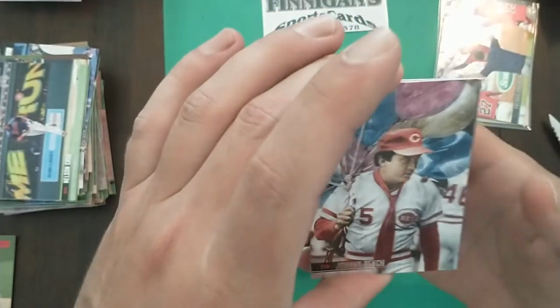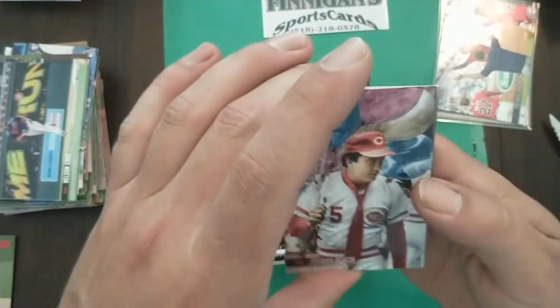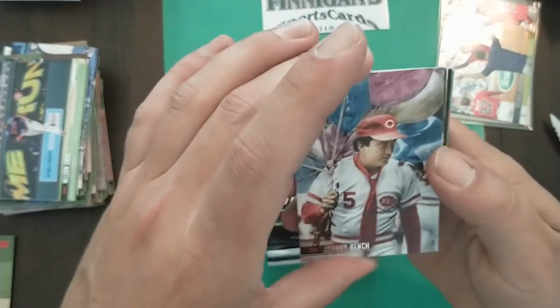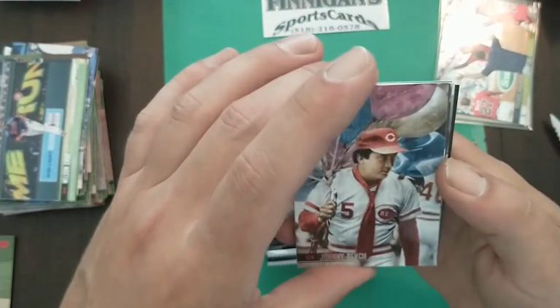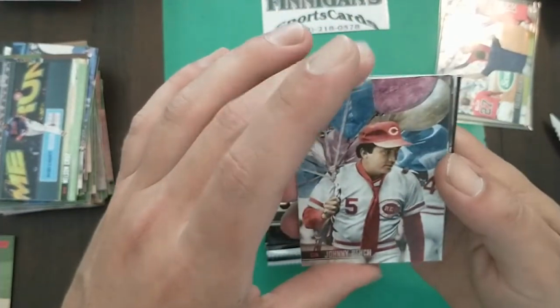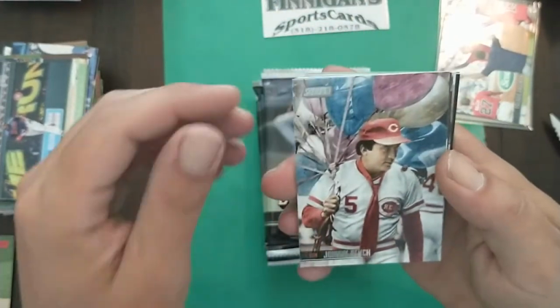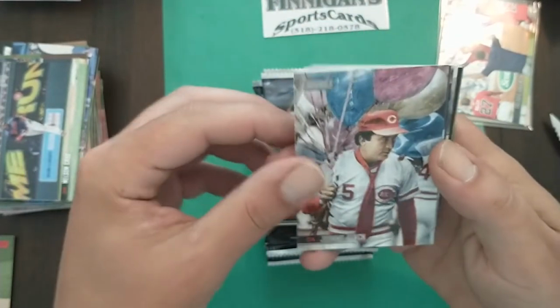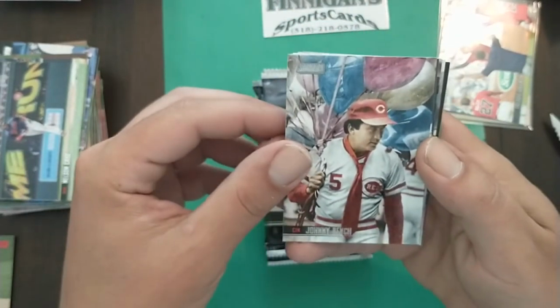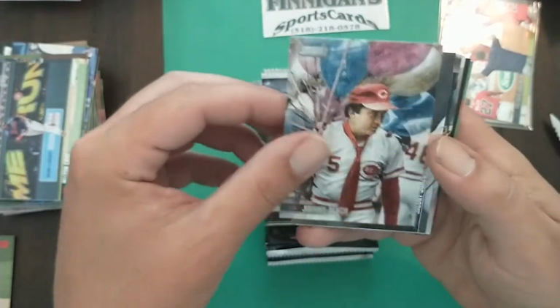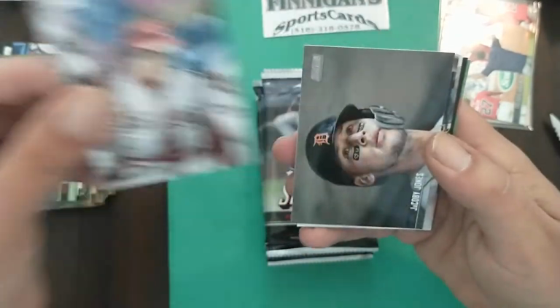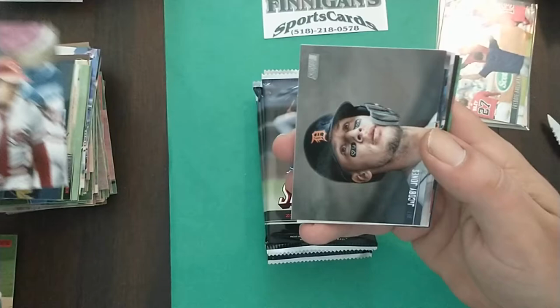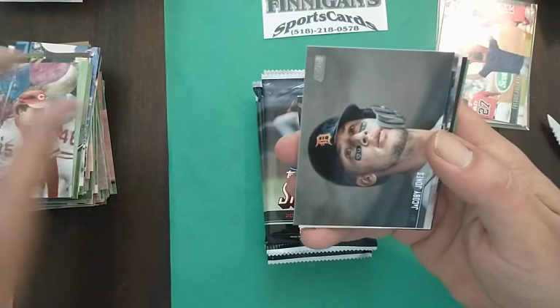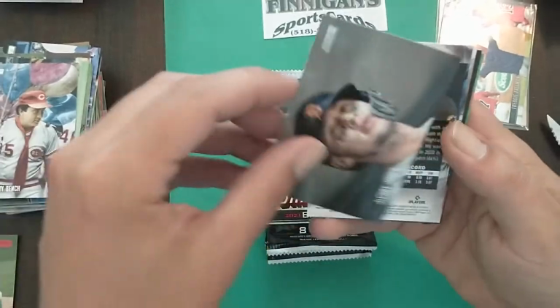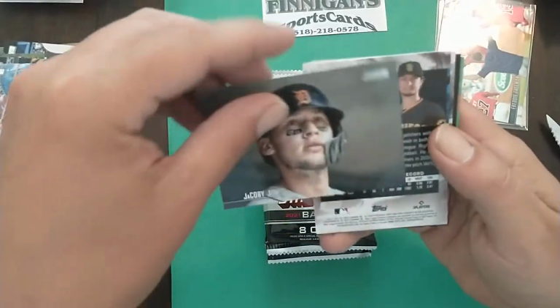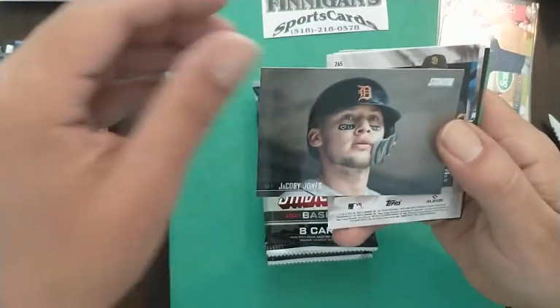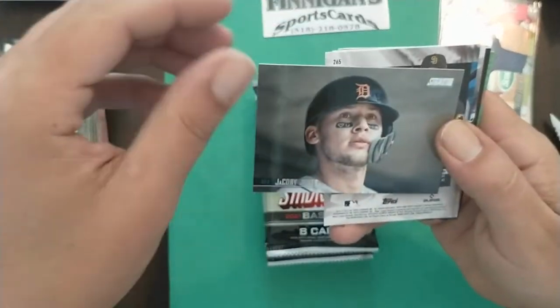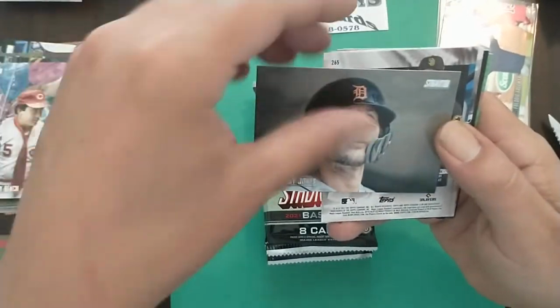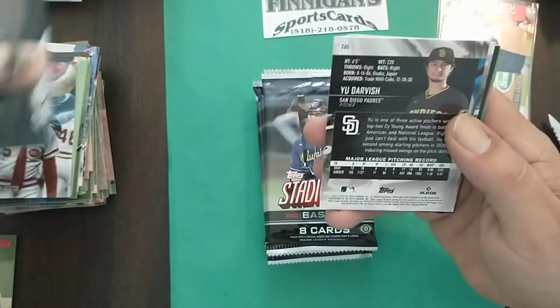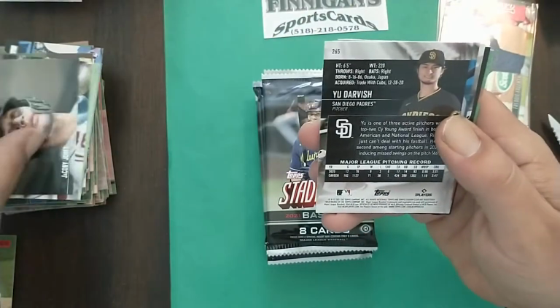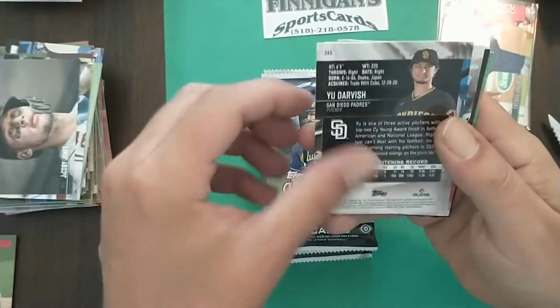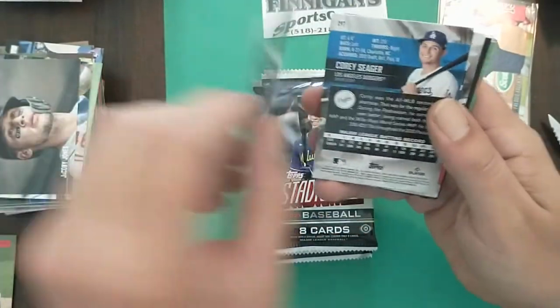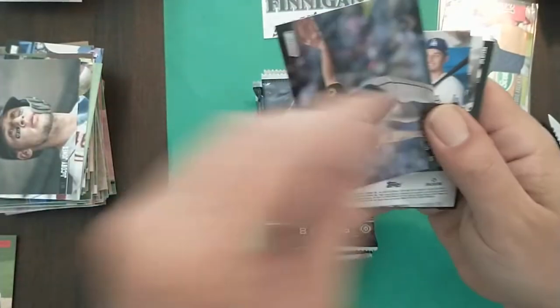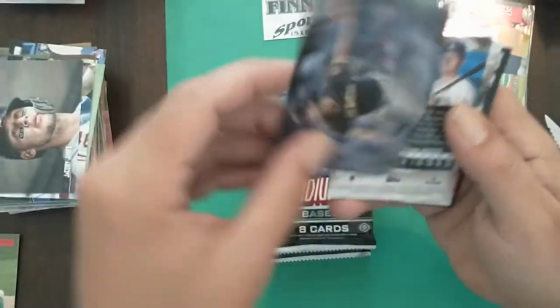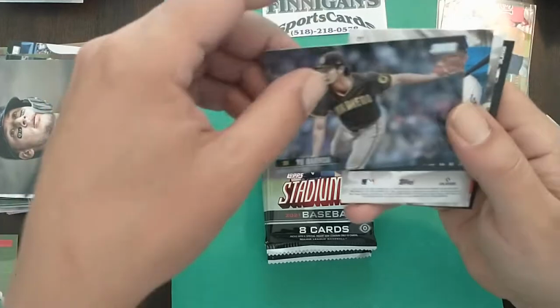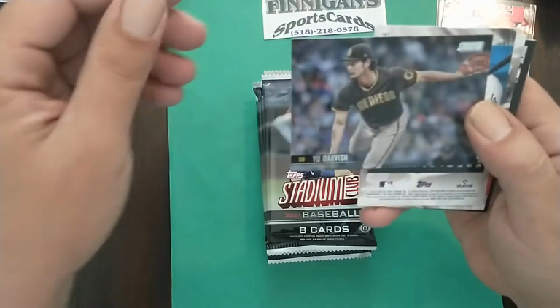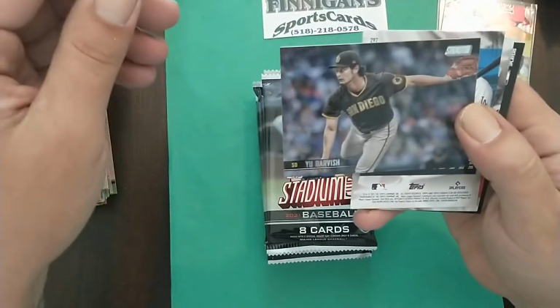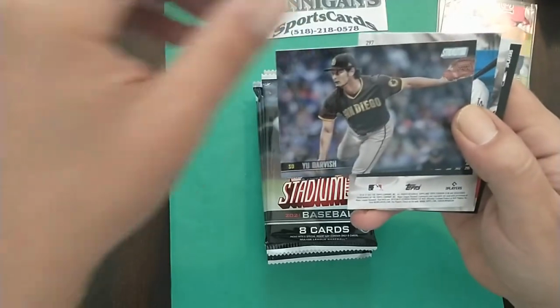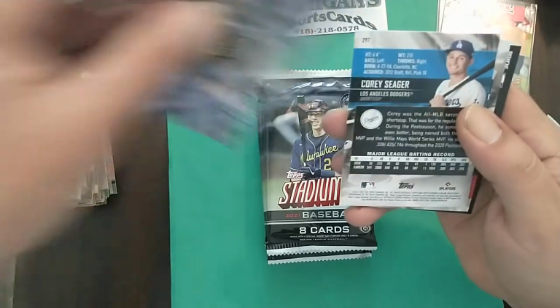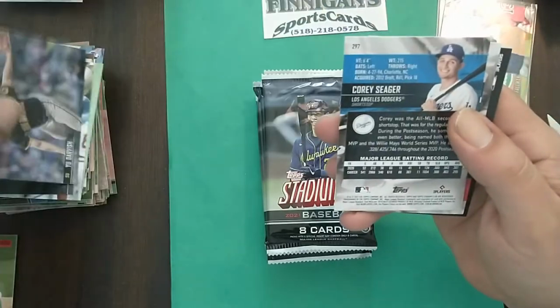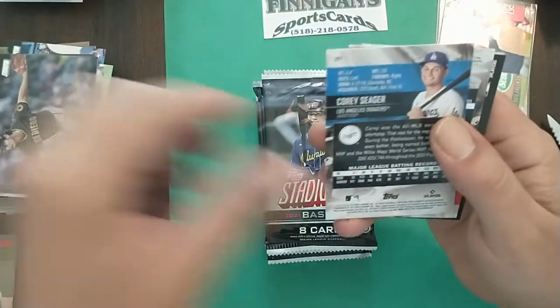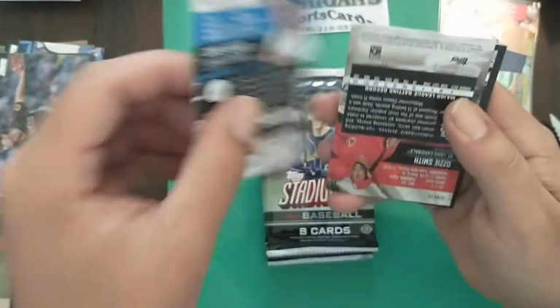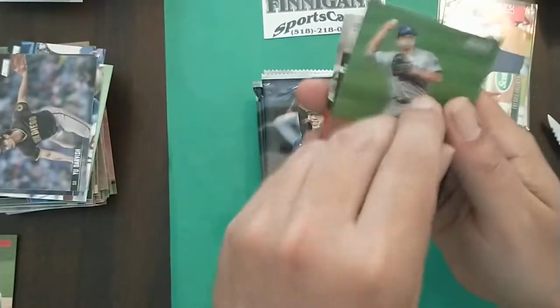Johnny Bench going to somebody's birthday party with a tie on and a bunch of balloons — that's cool. Jacoby Jones, Darvish, Seager.